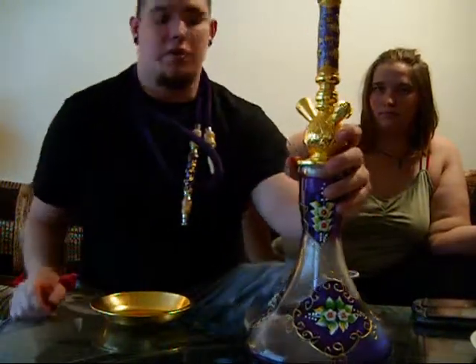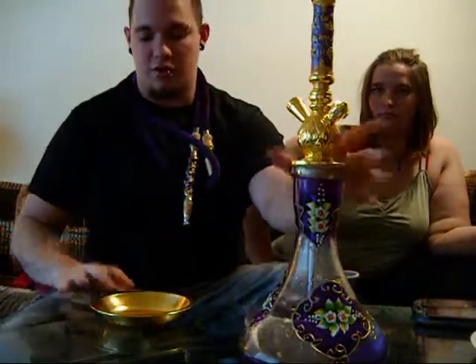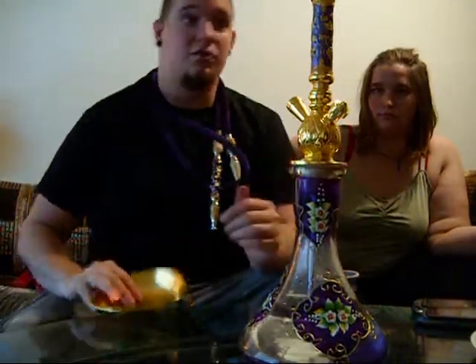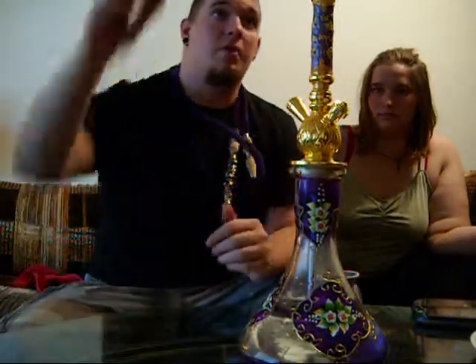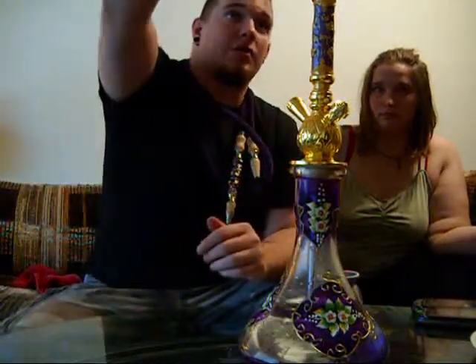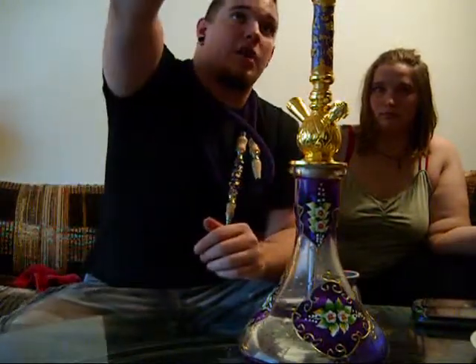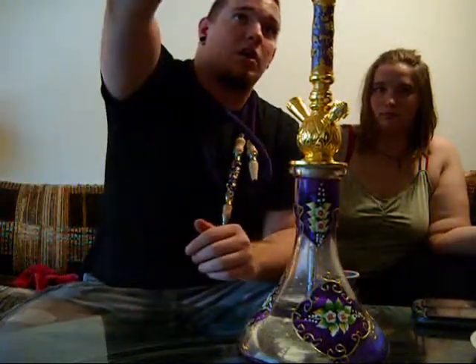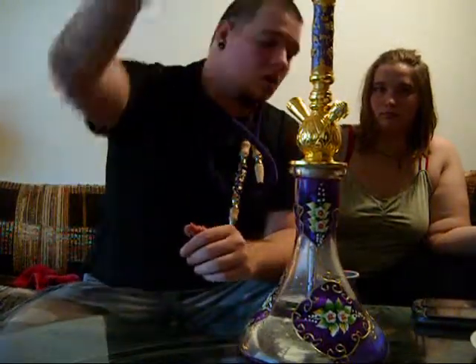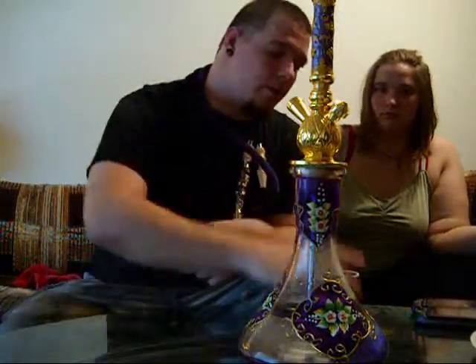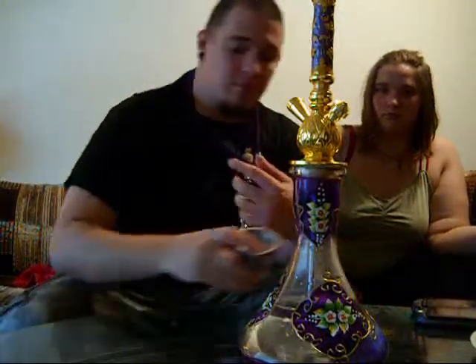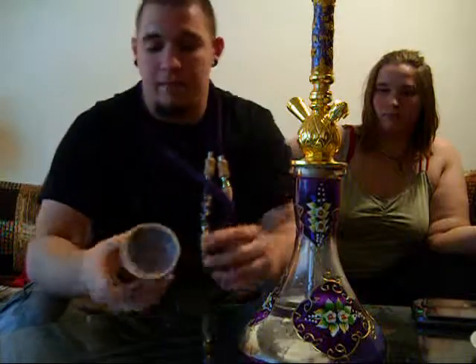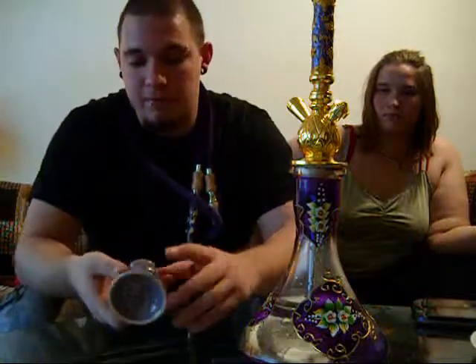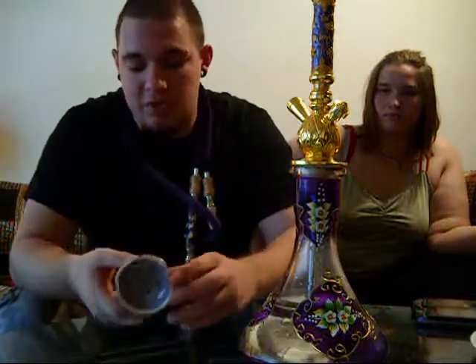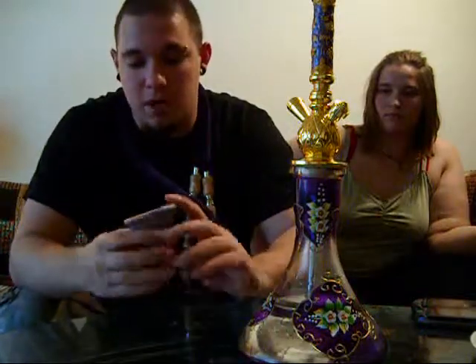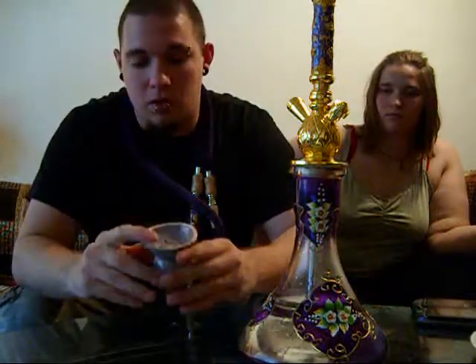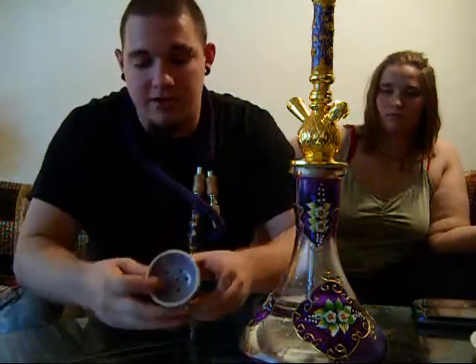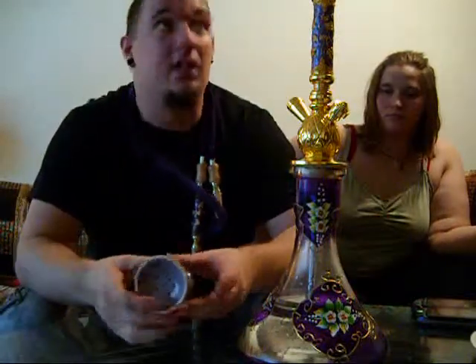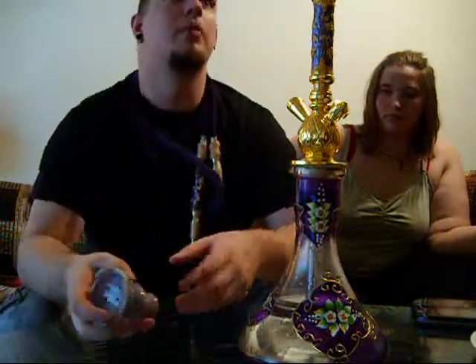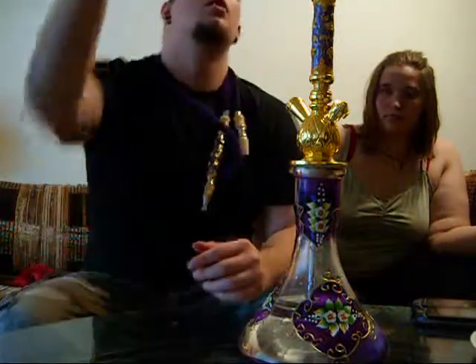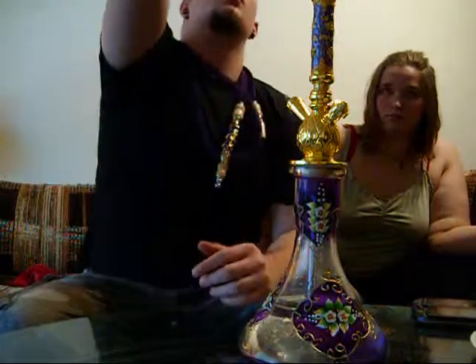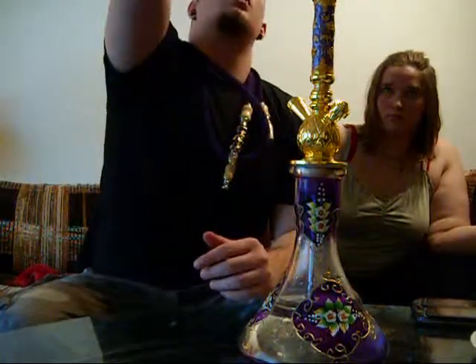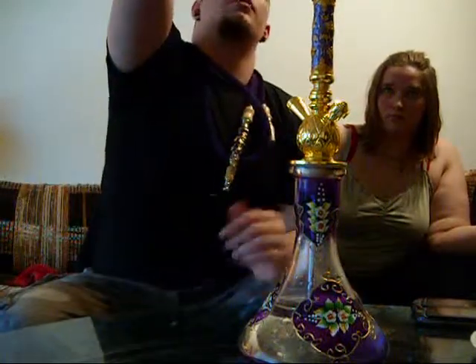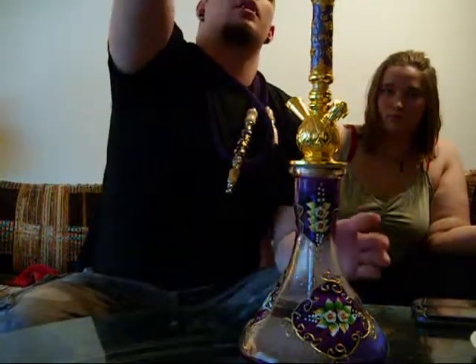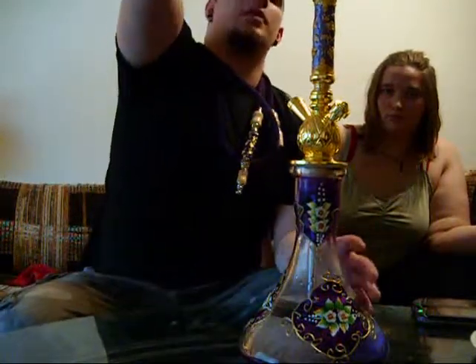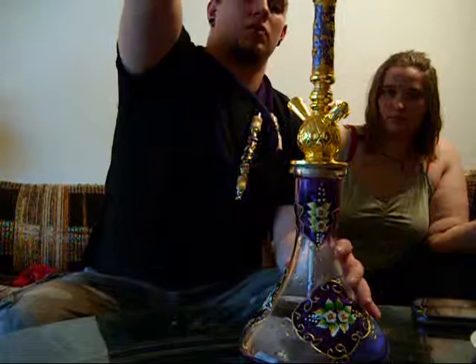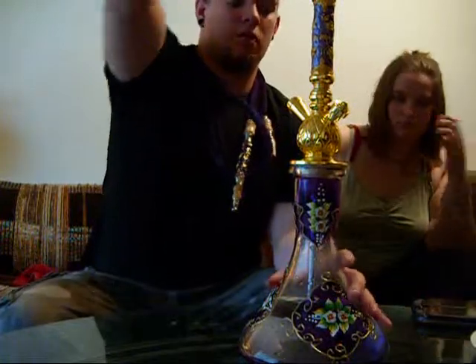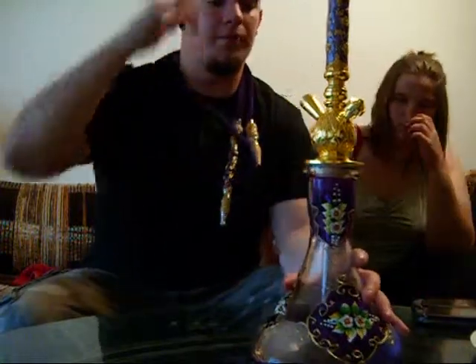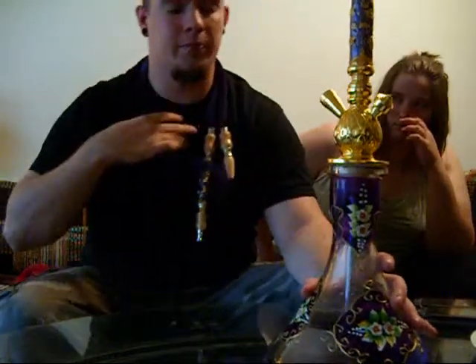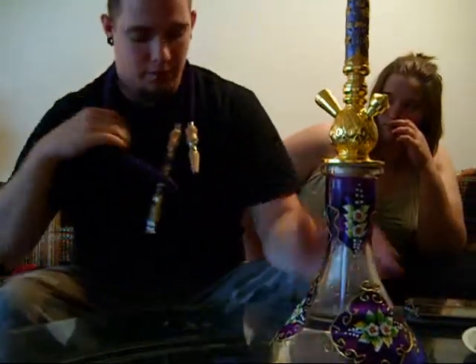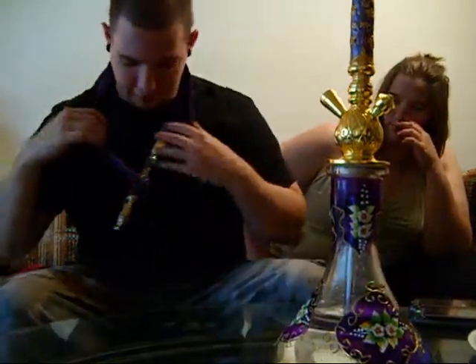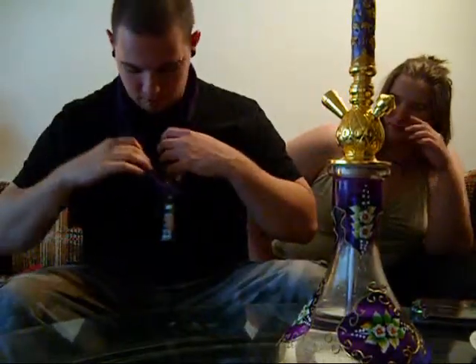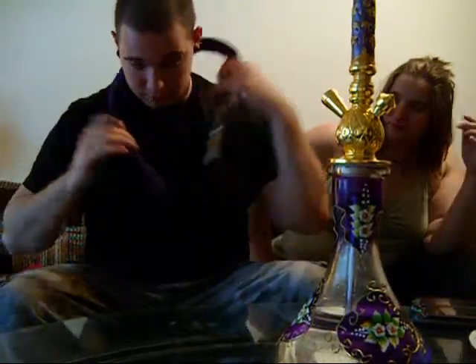You've got traditionally just drop-on ashtrays. It's got a nice big Egyptian mod bowl, nice and deep. What I really like about this hookah, though, would definitely be the hose.